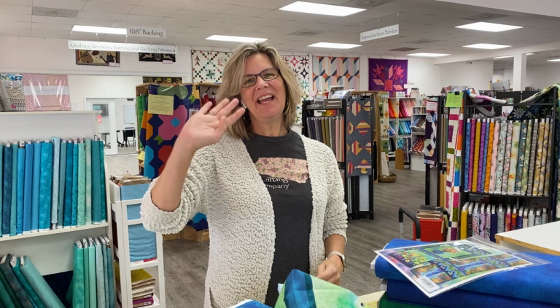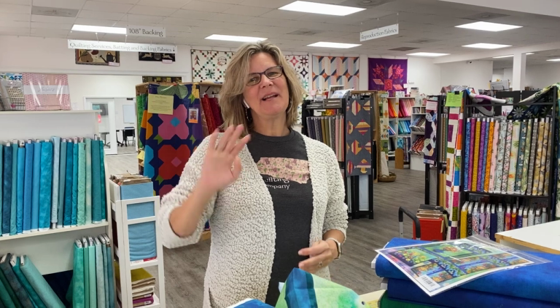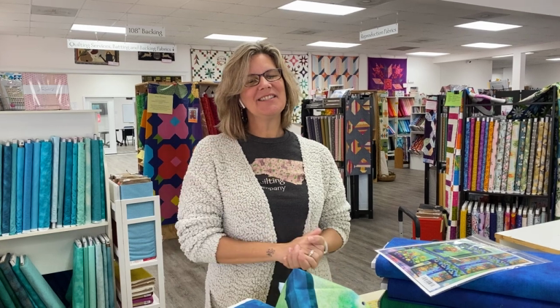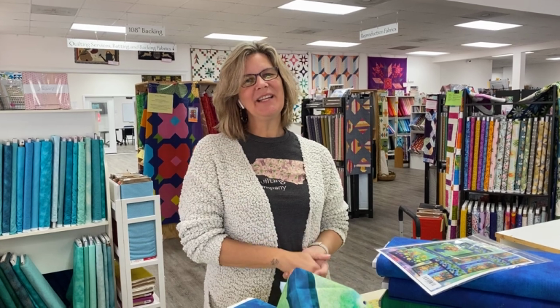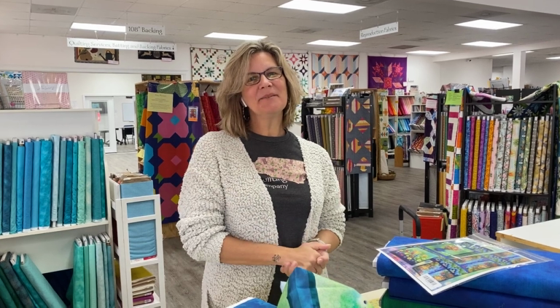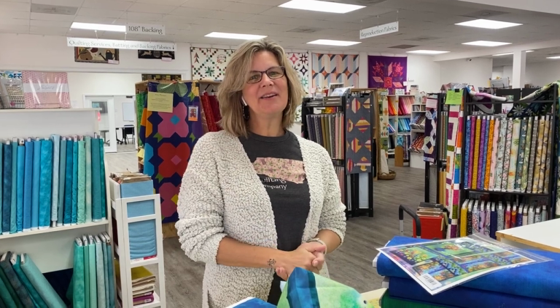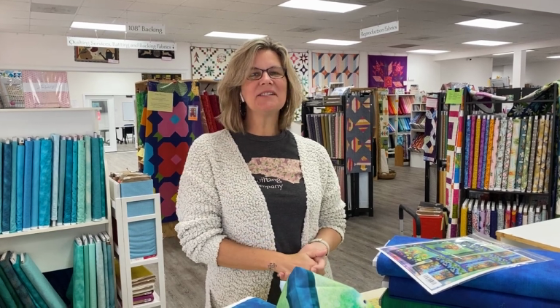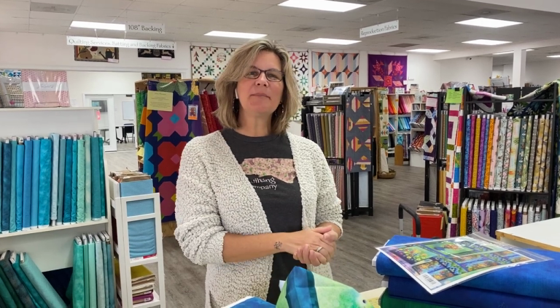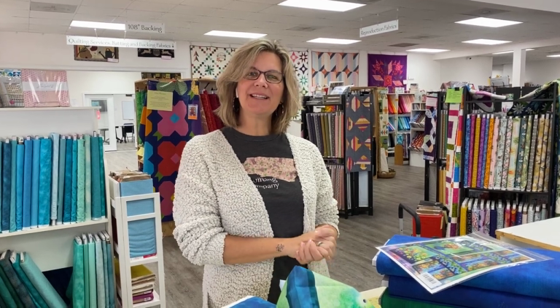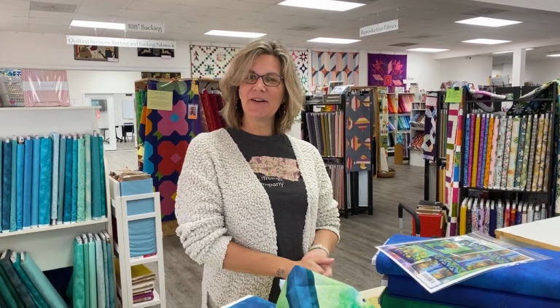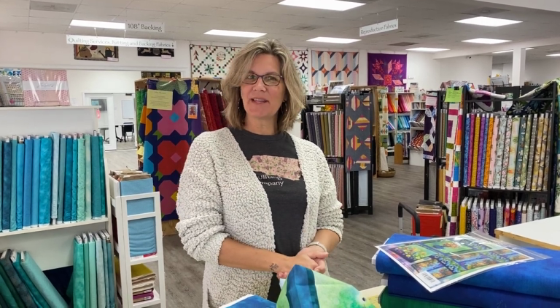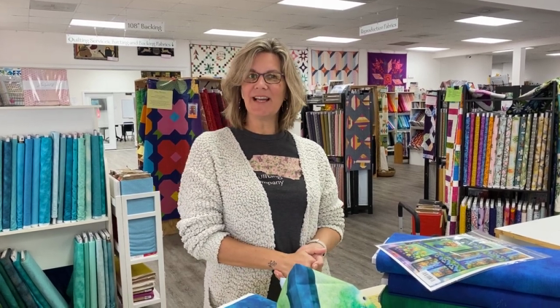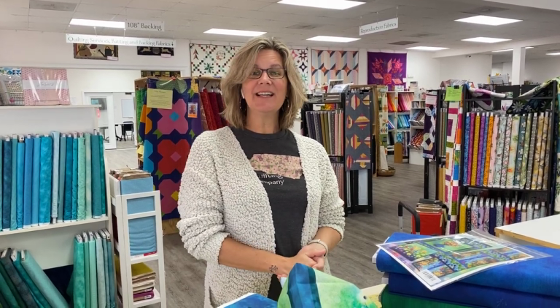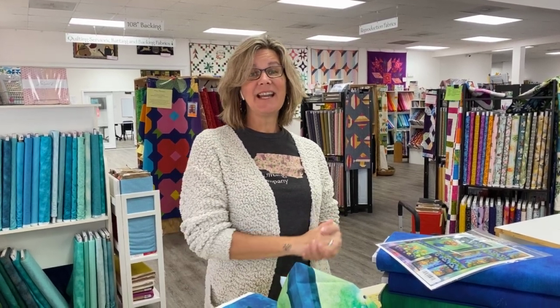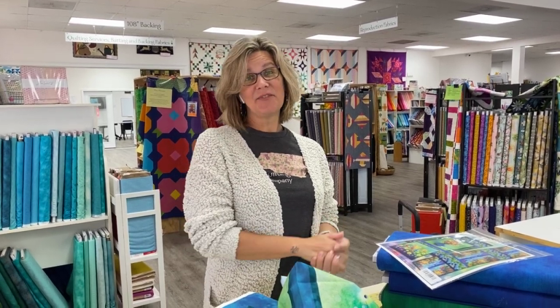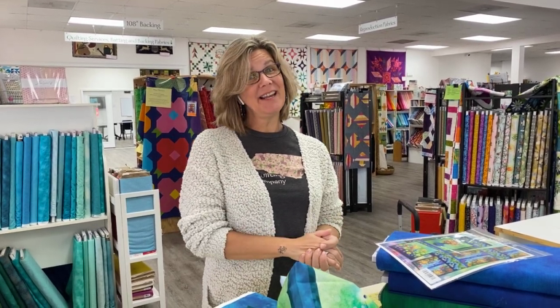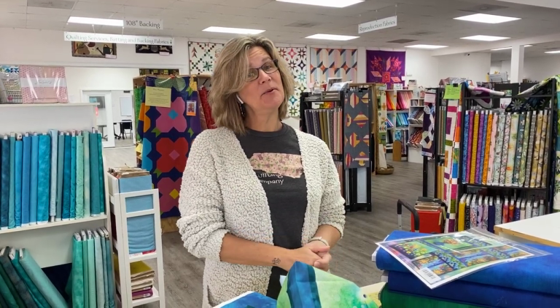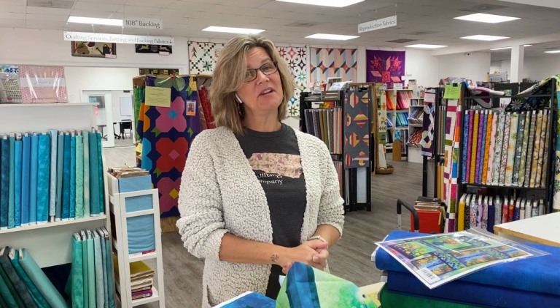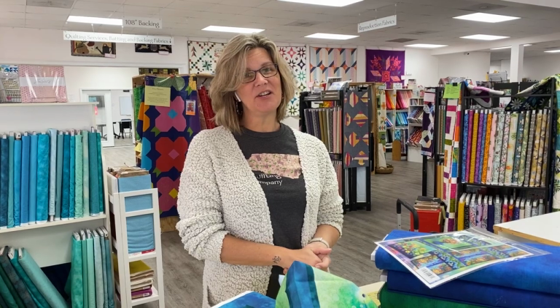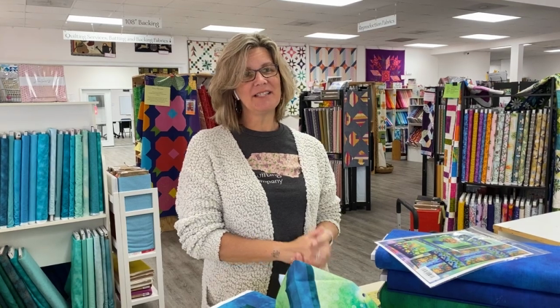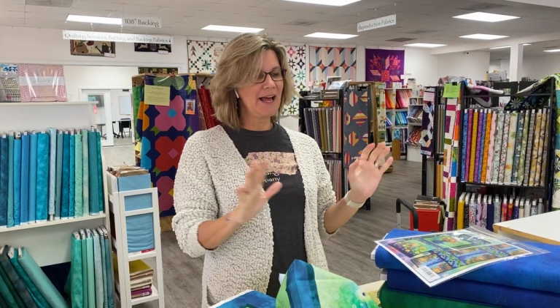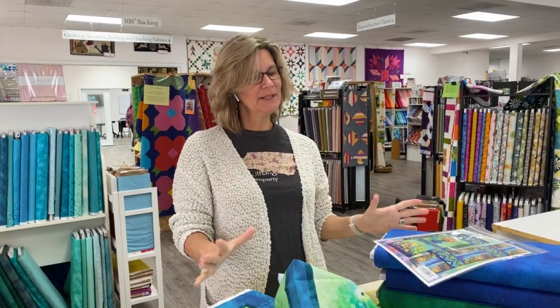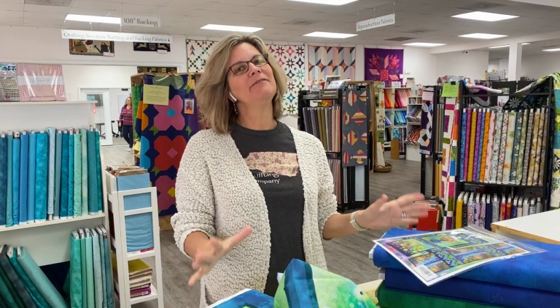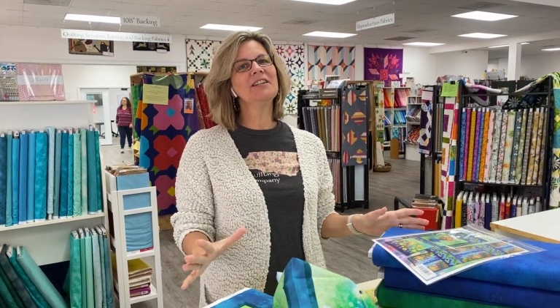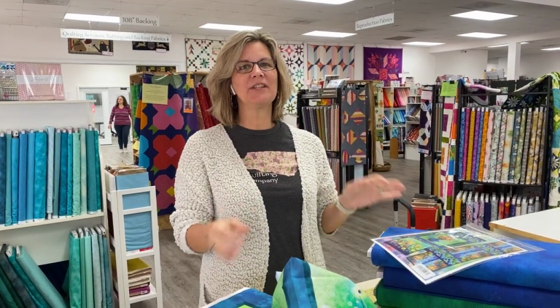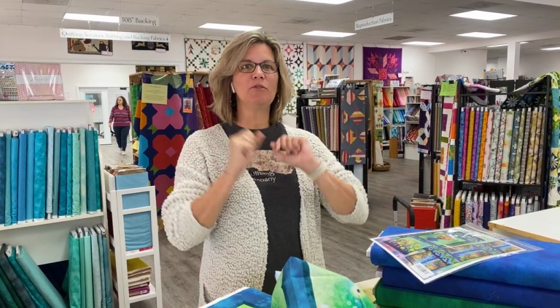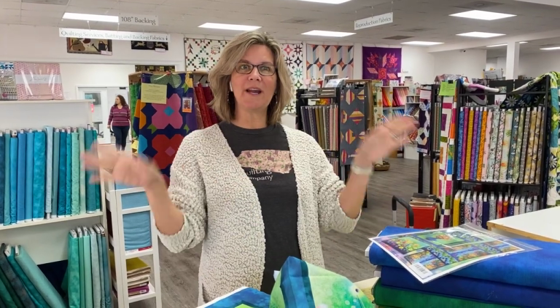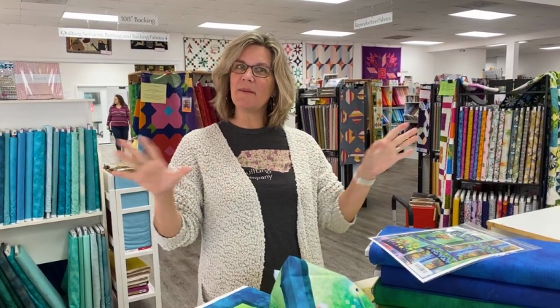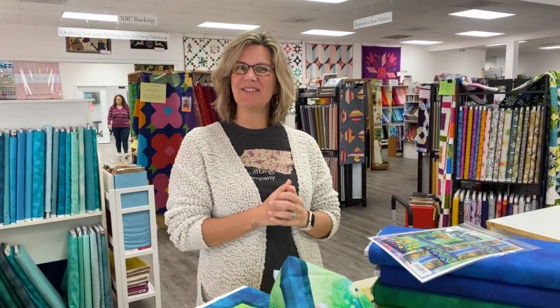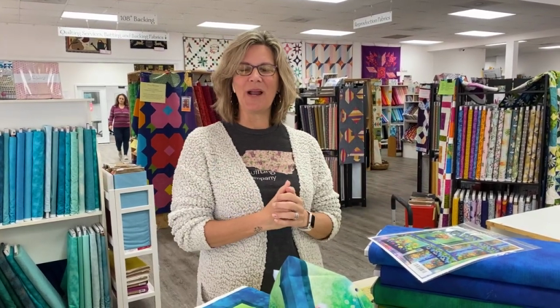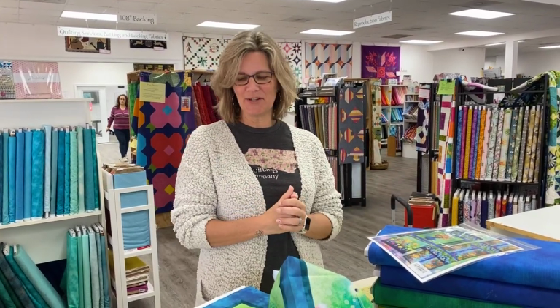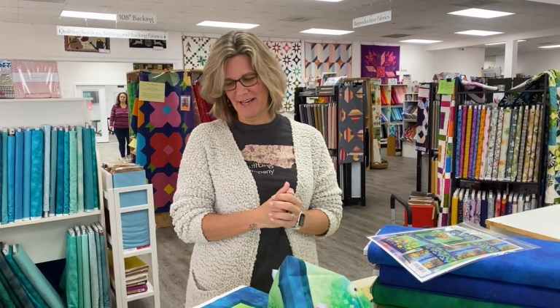Hey everybody, it's Julianne from Cary Quilting Company in Cary, North Carolina. Today is Friday, February 3rd, and today I have a really fun collection that will brighten up these gray winter days.